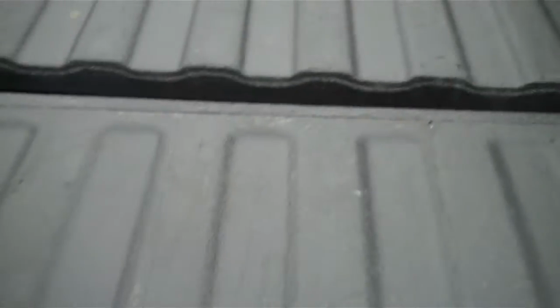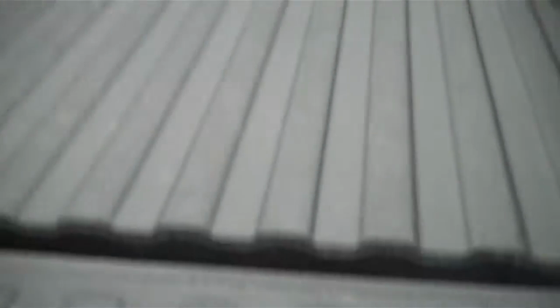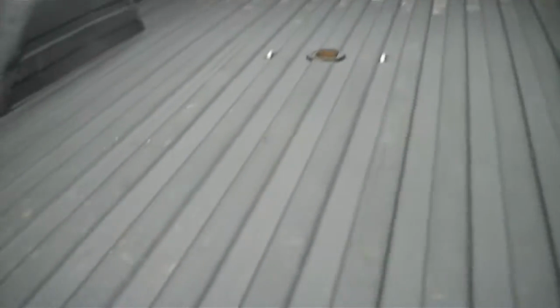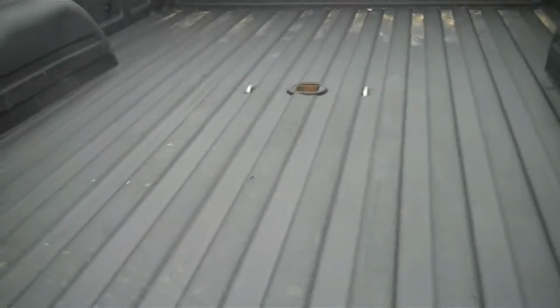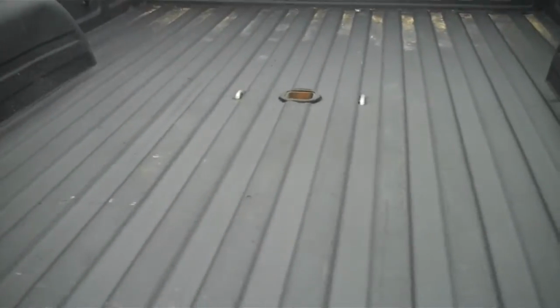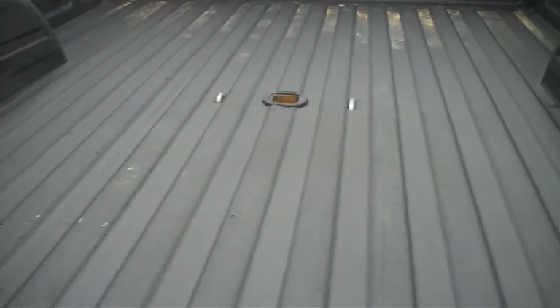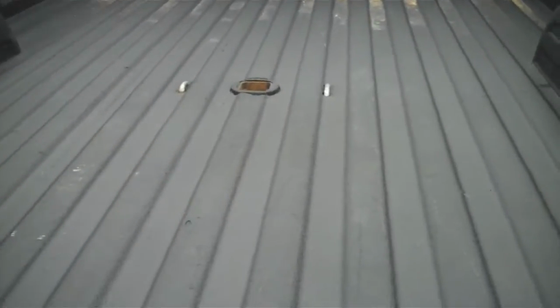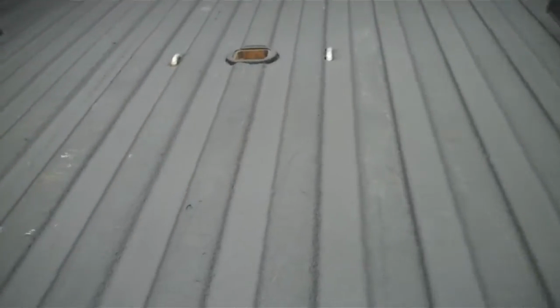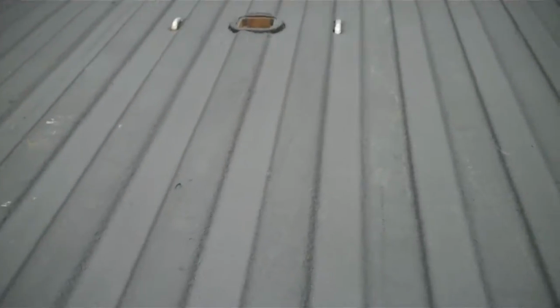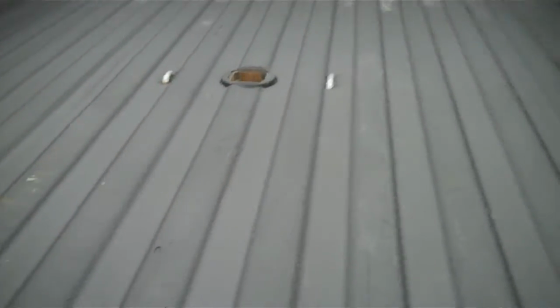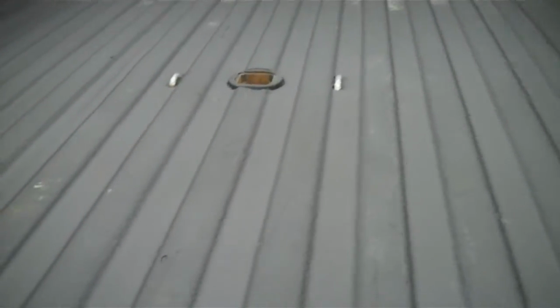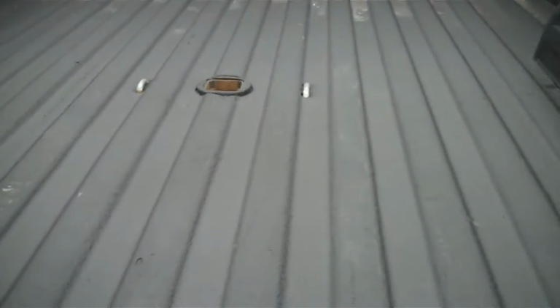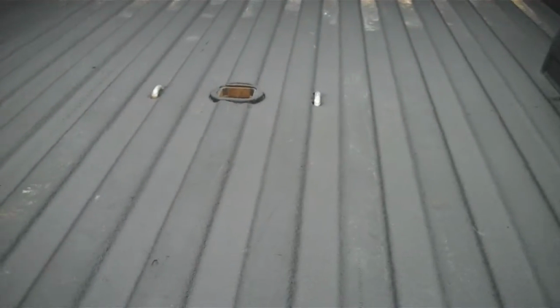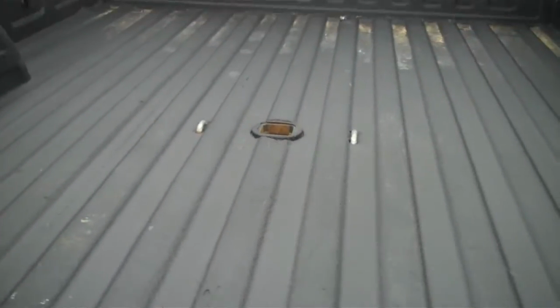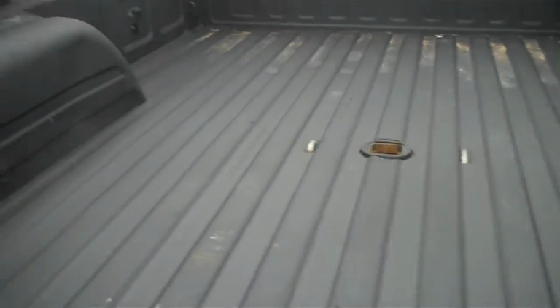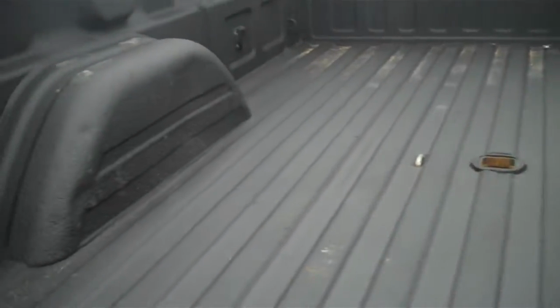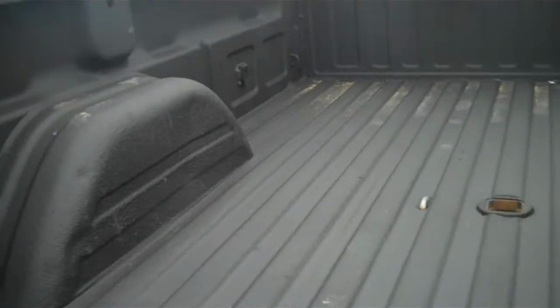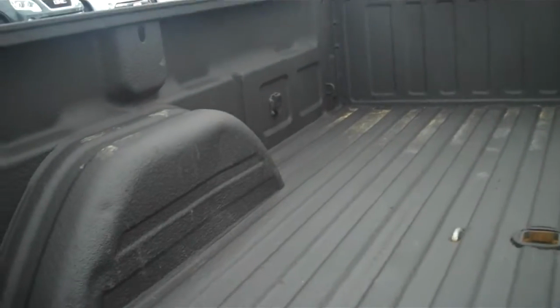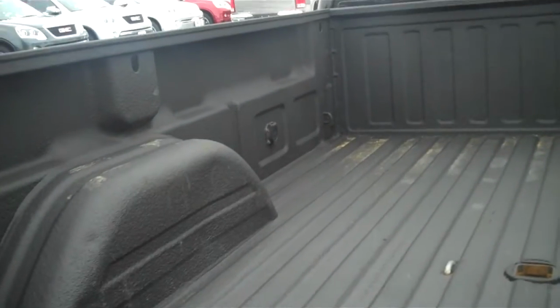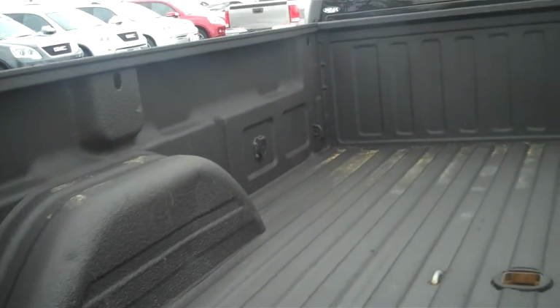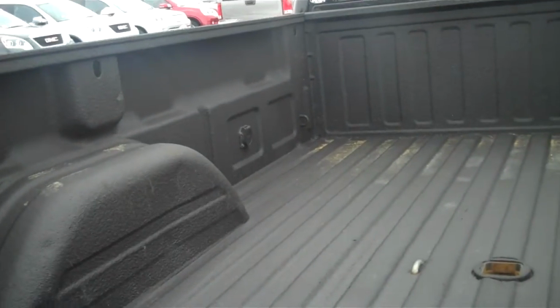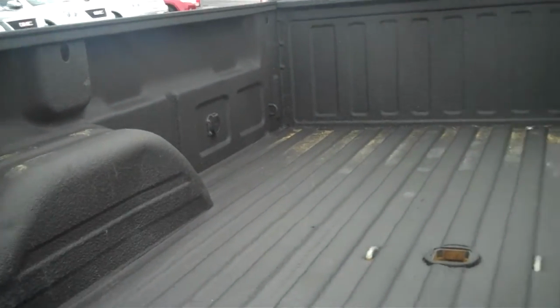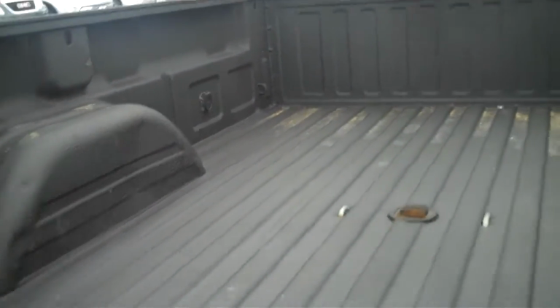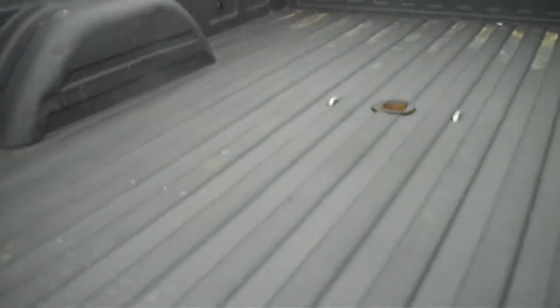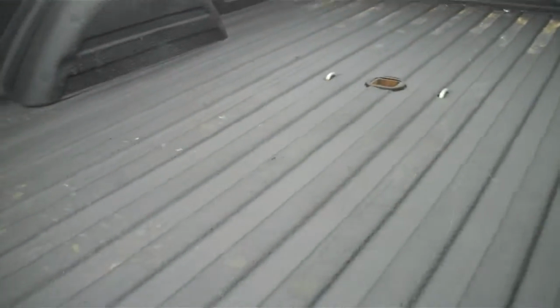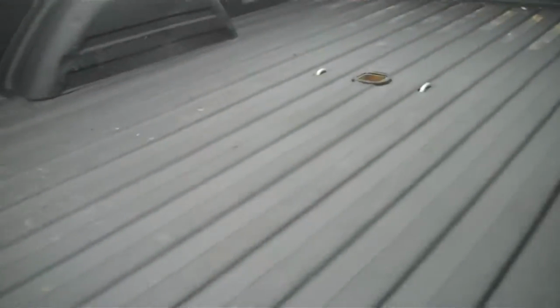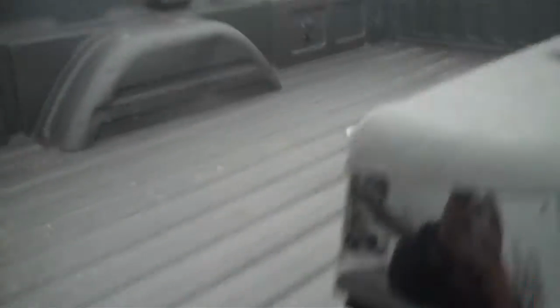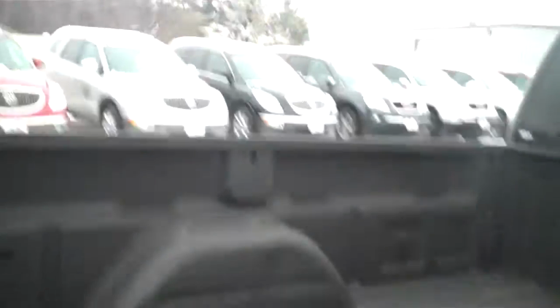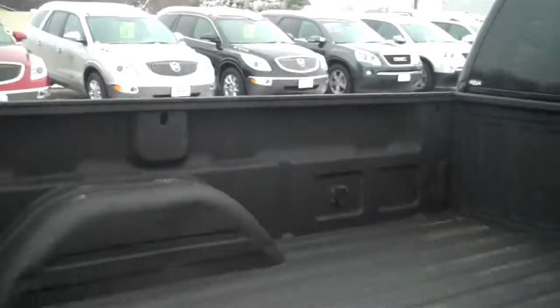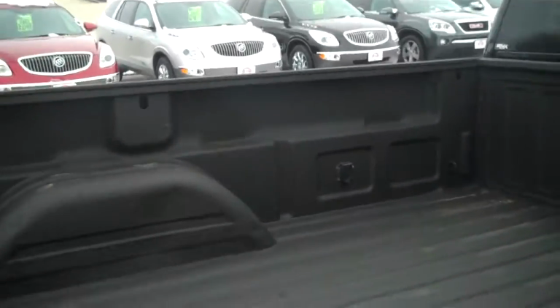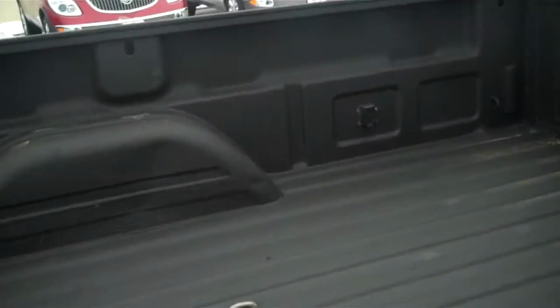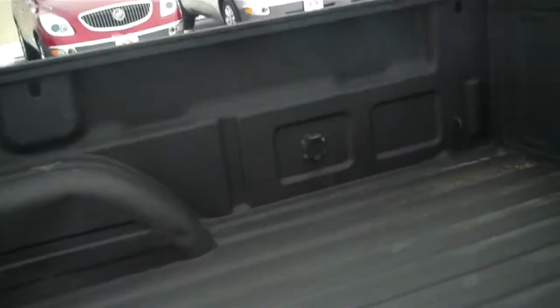It's got the spray-in bed liner with the 5th wheel already installed, just got to put a ball in there. And the wiring up there on the side of the box for the 5th wheel plug-in.